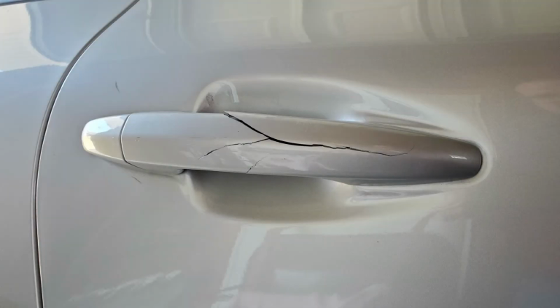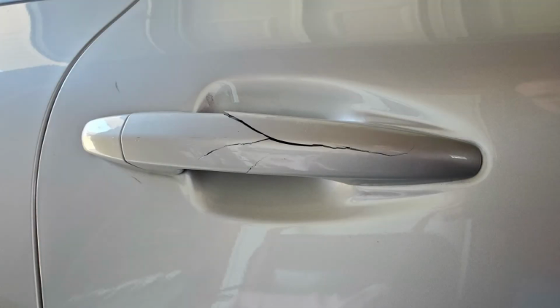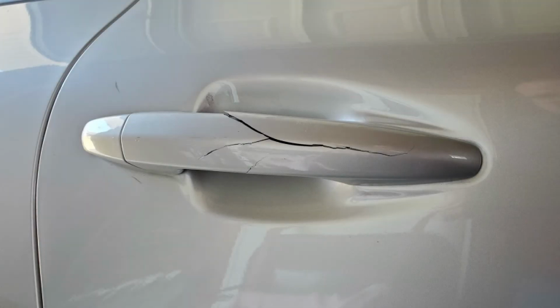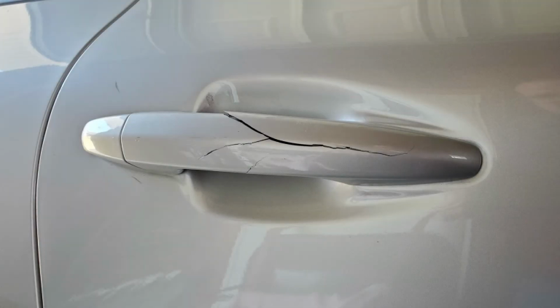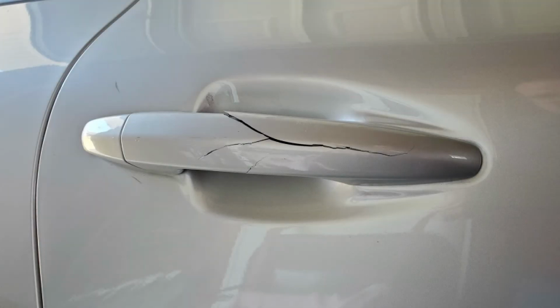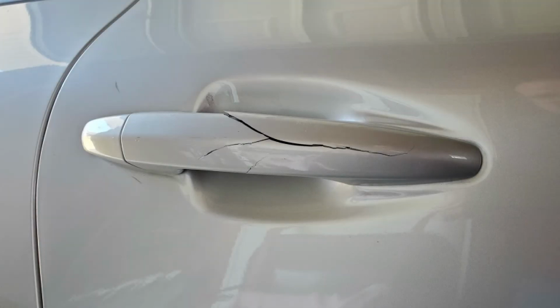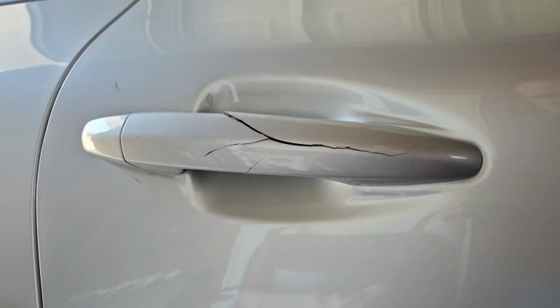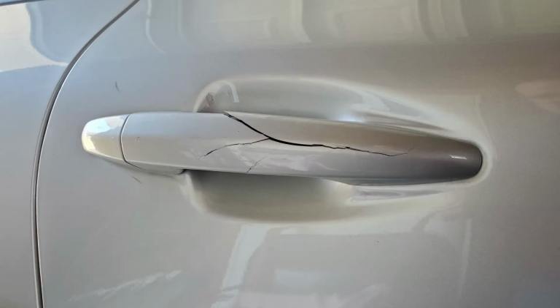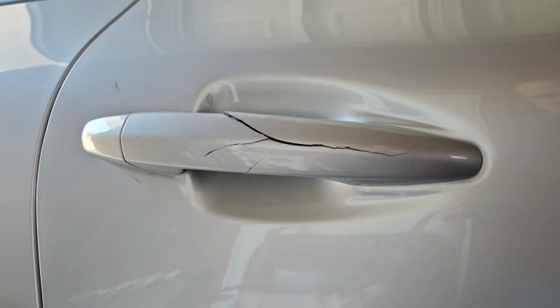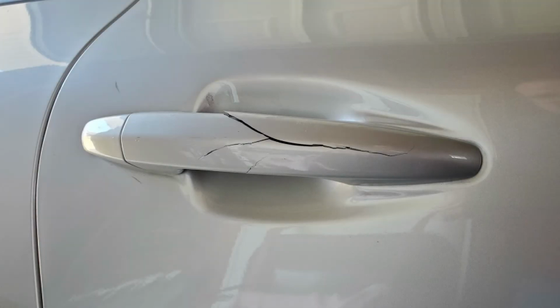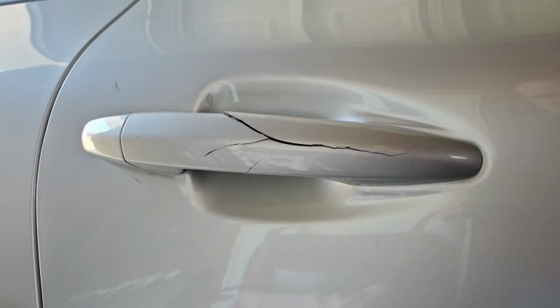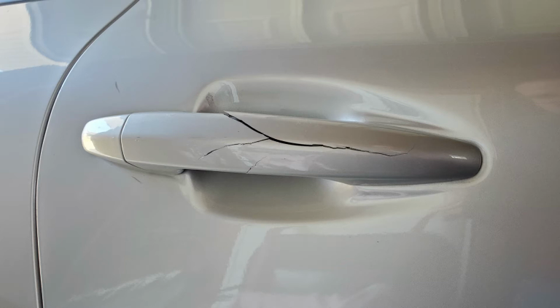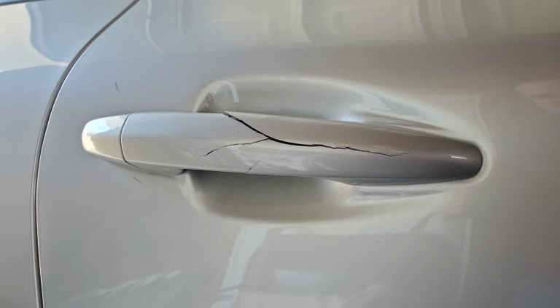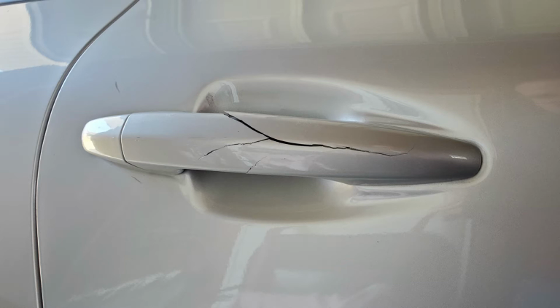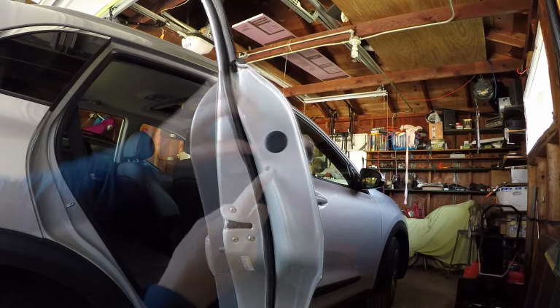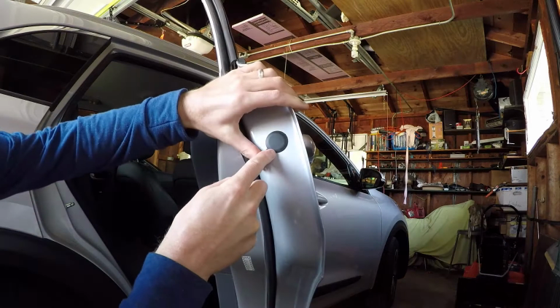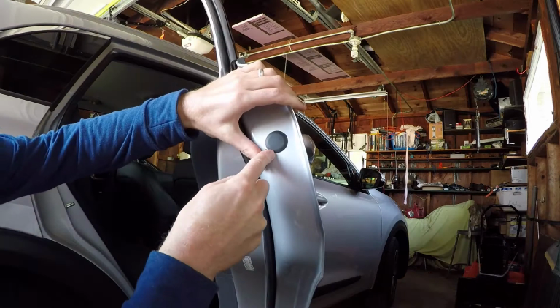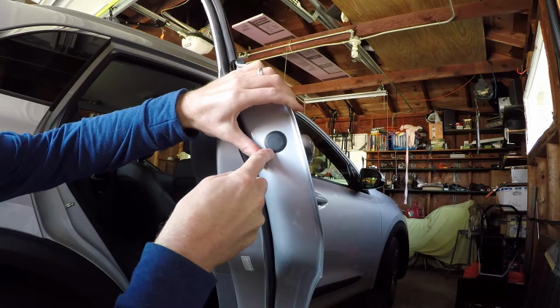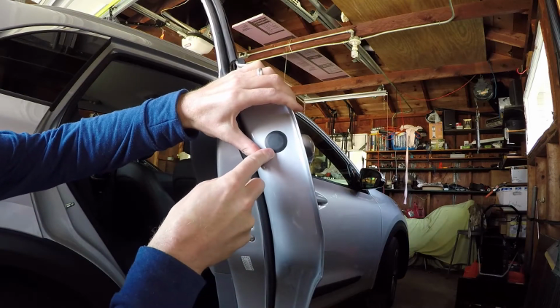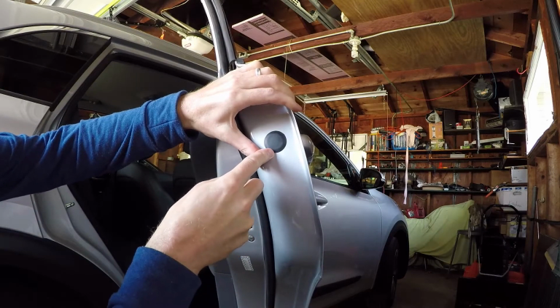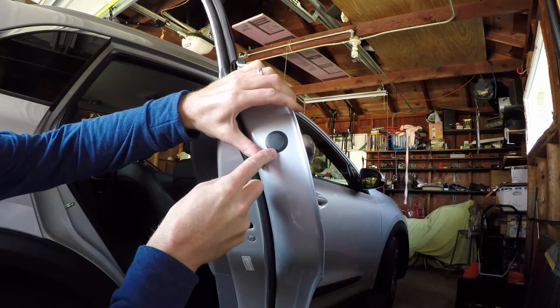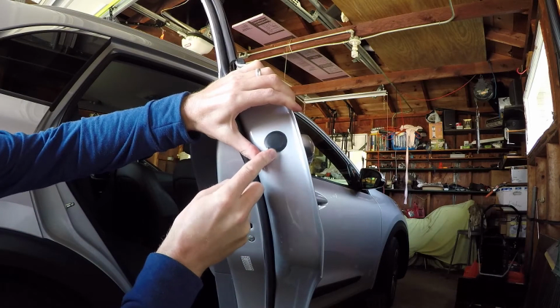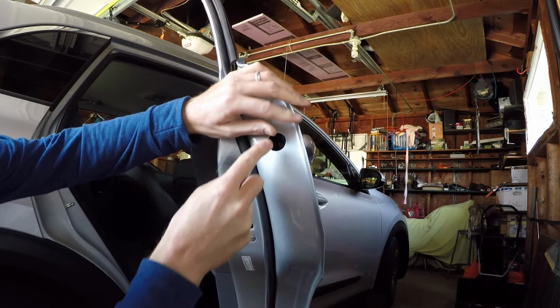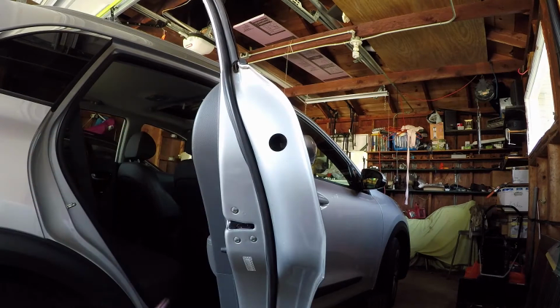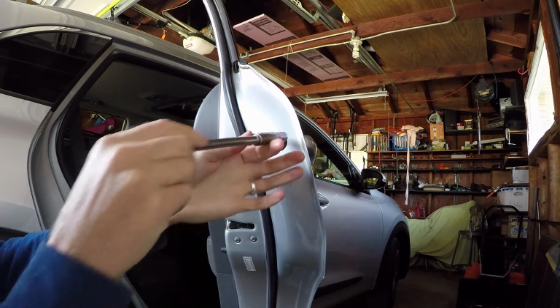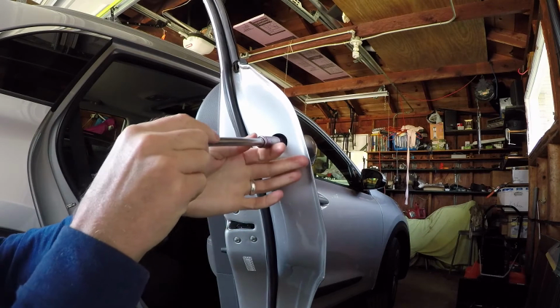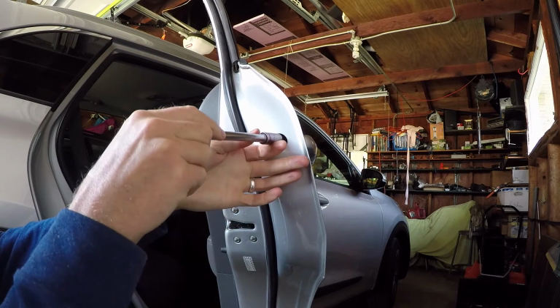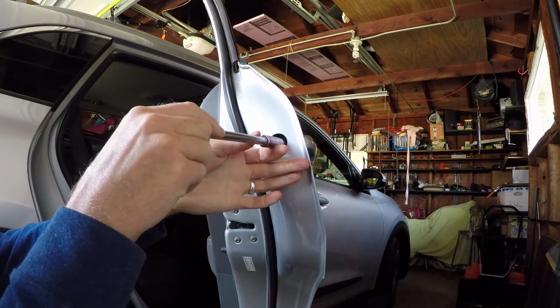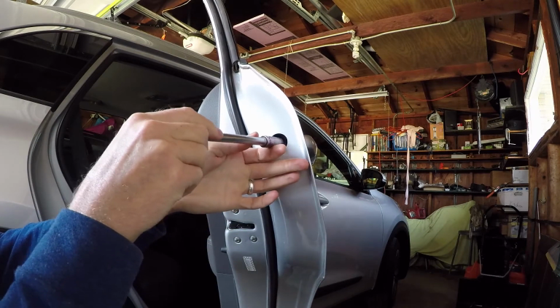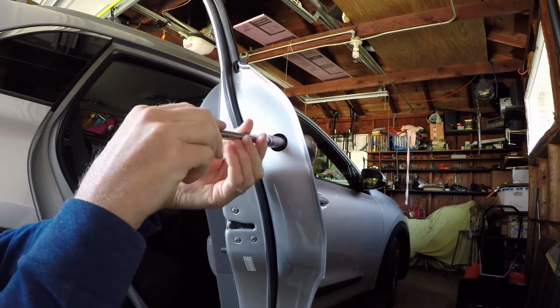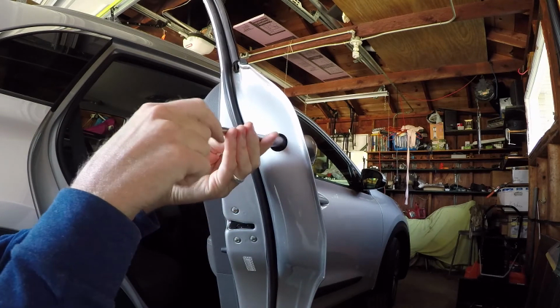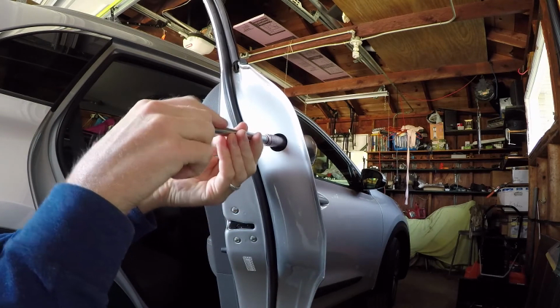Let's replace the door handle on a first-generation Kia Niro. This is a 2017 Kia Niro. Remove the plug on the door jamb to get access to the handle cover screw. Use a 10mm socket to back out that cover screw.